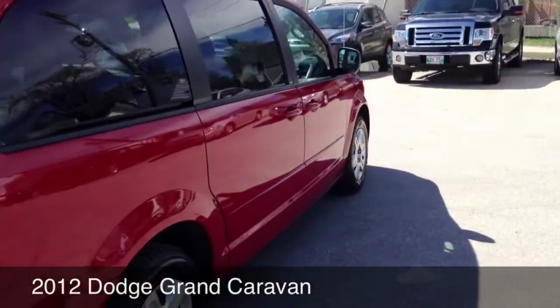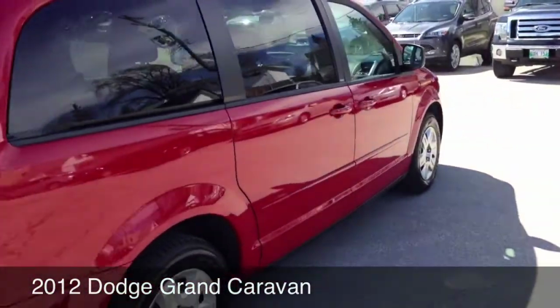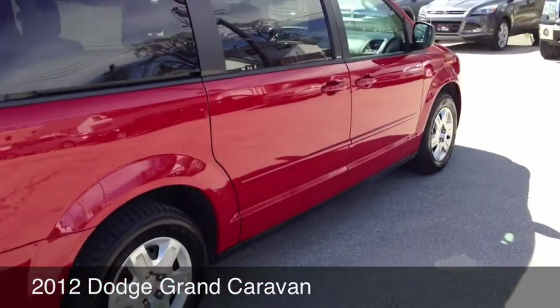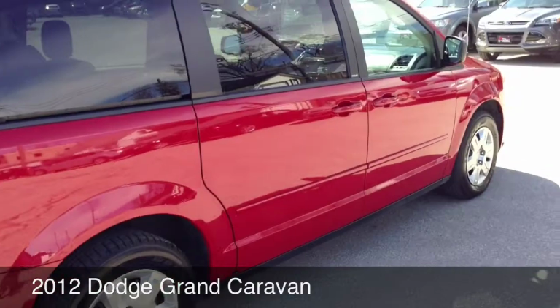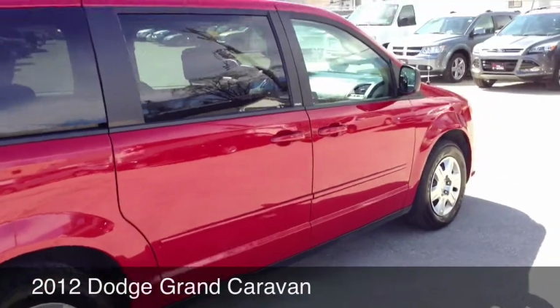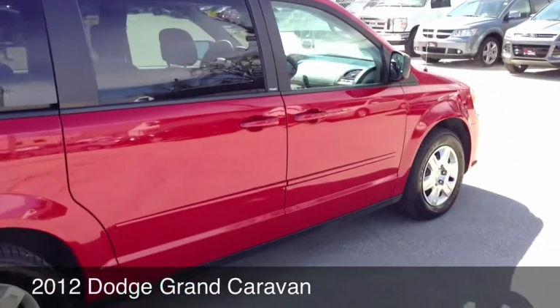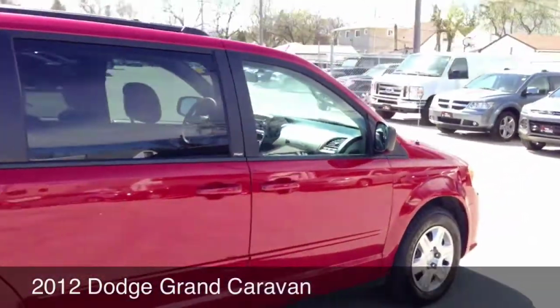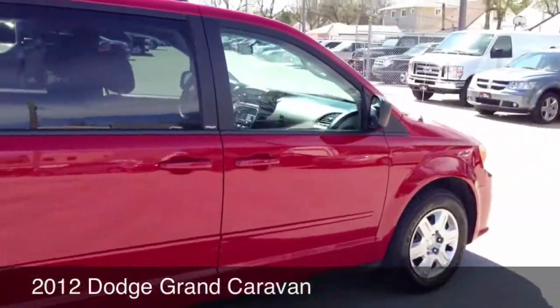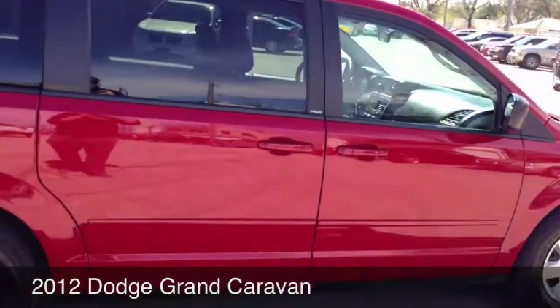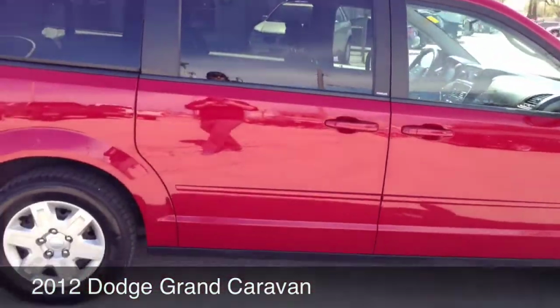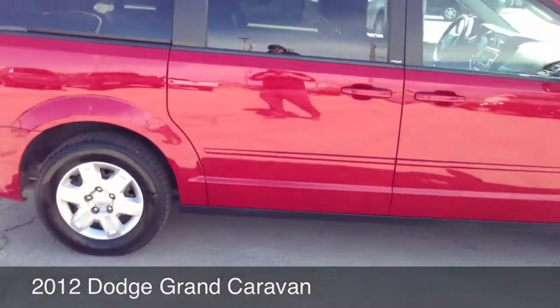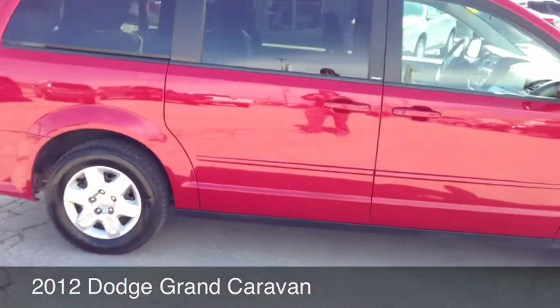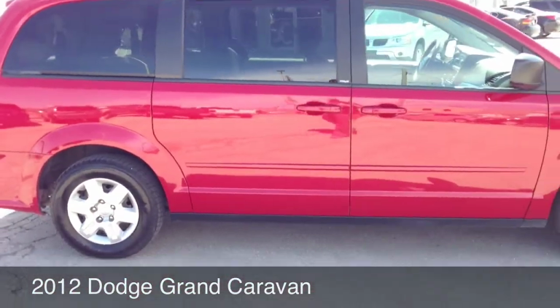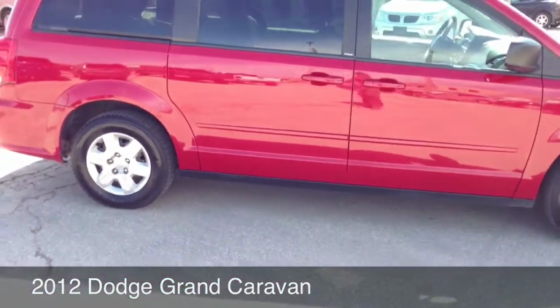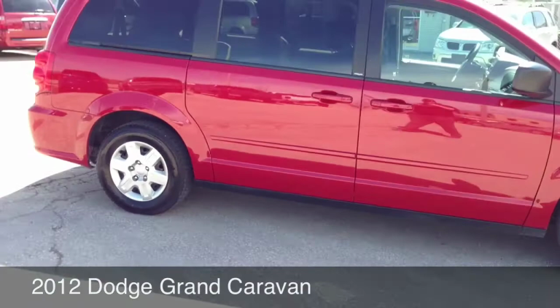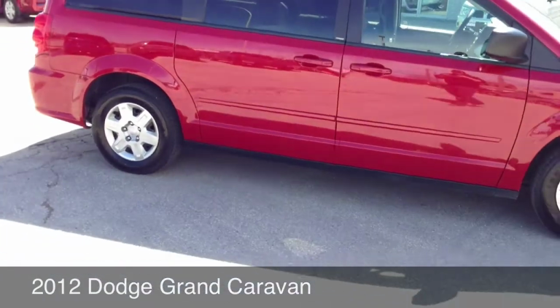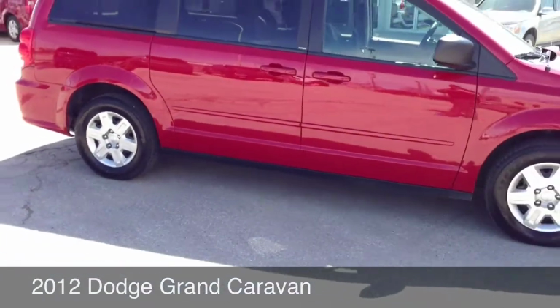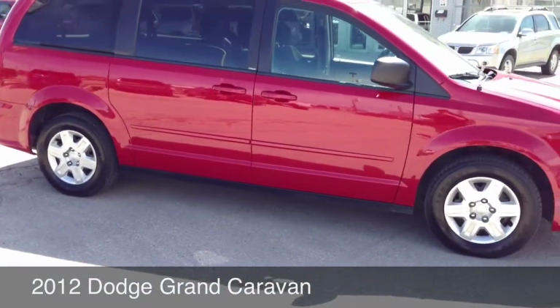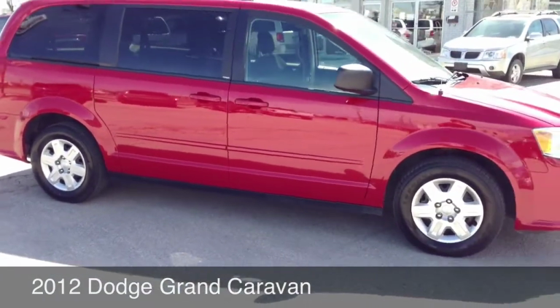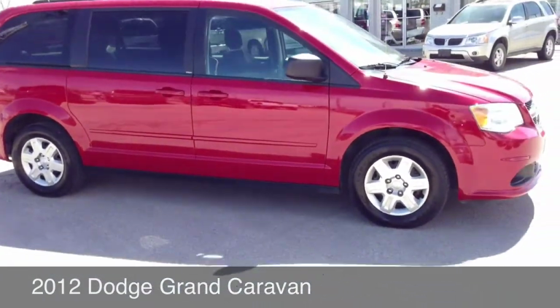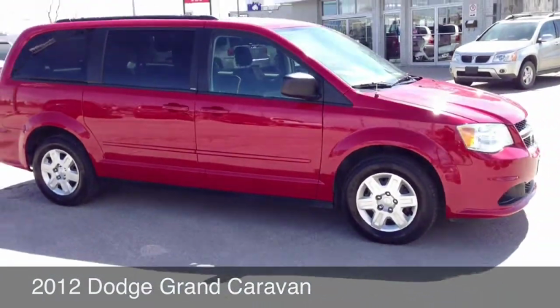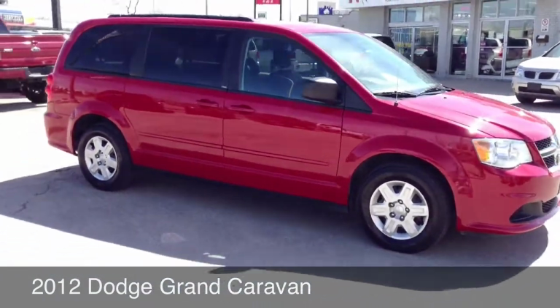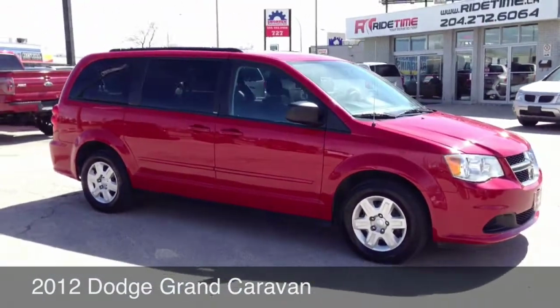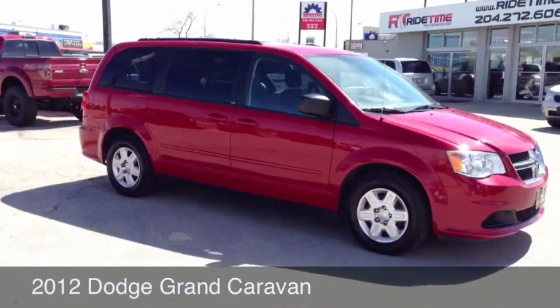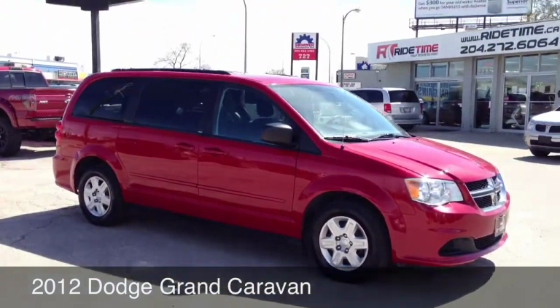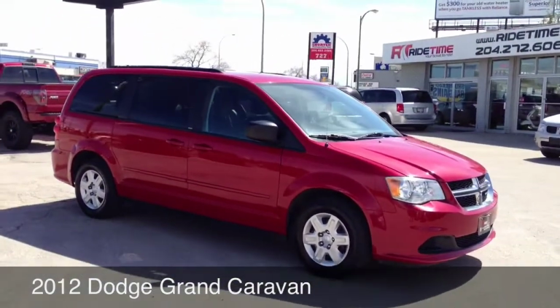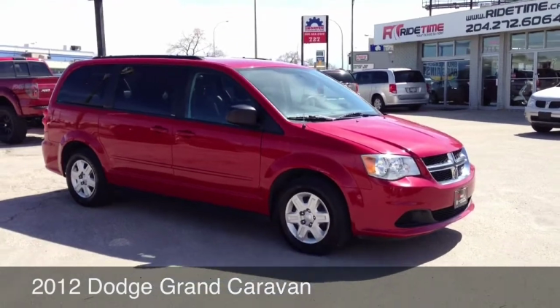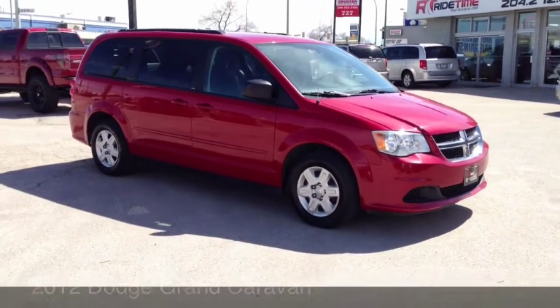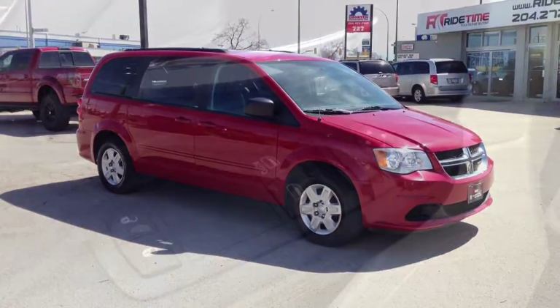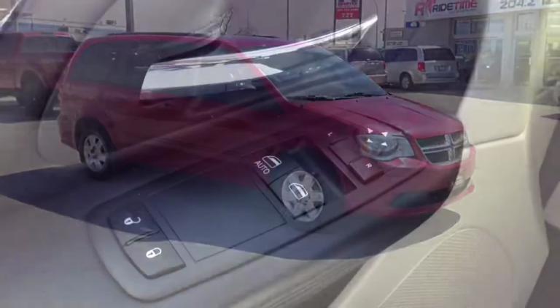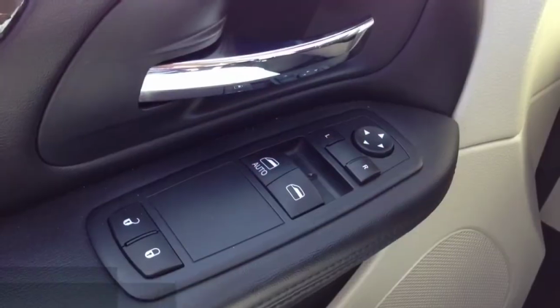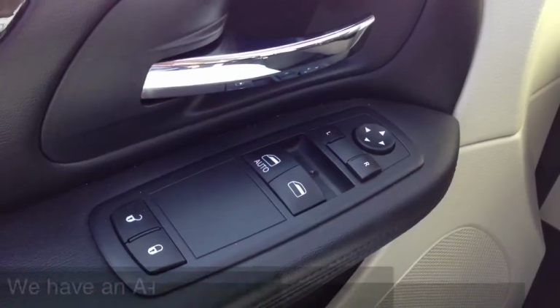All the seats fall down into the ground, so if you need that extra space for hauling stuff or you need the seventh passenger for people, this vehicle's got it all. It's got a roof rack. Right now I'm going to show you around the inside of the vehicle.